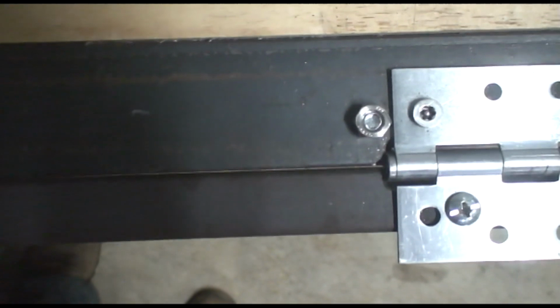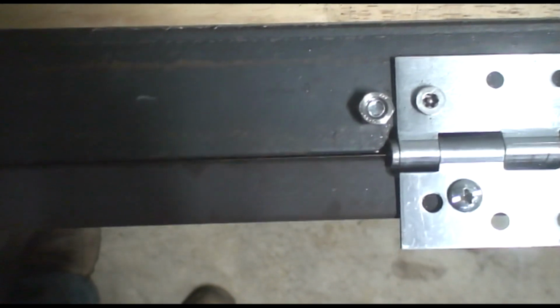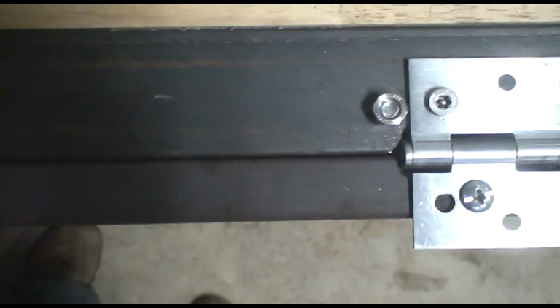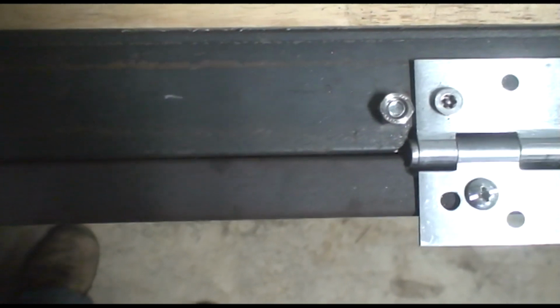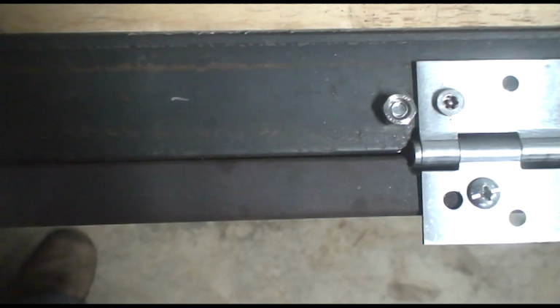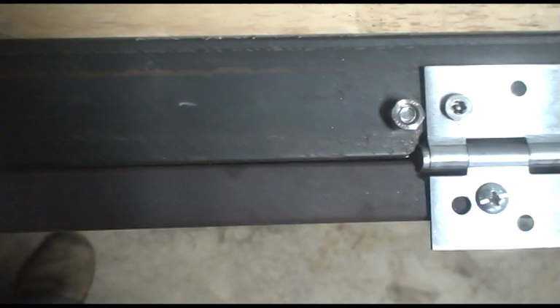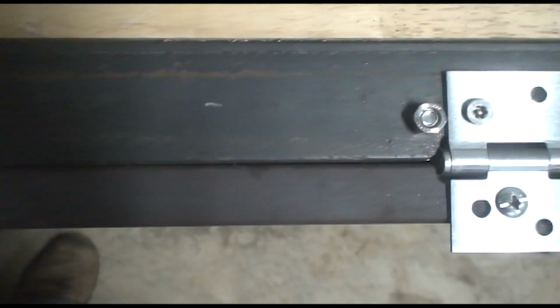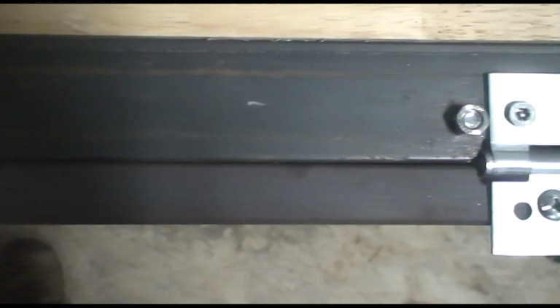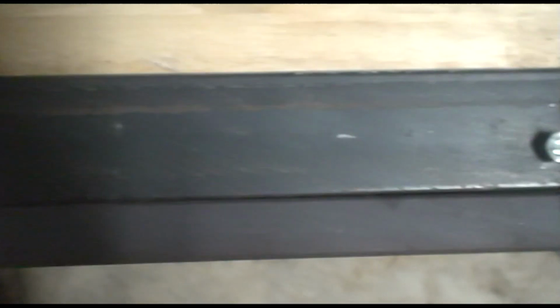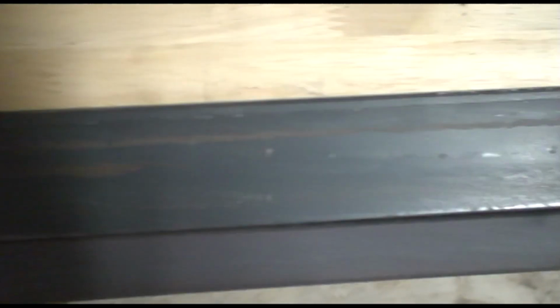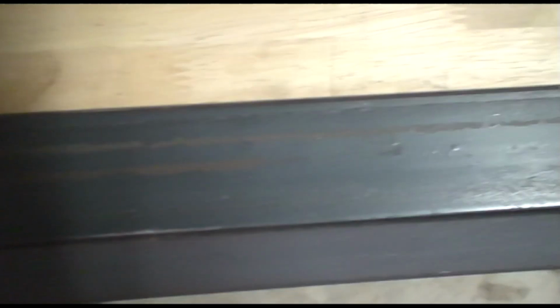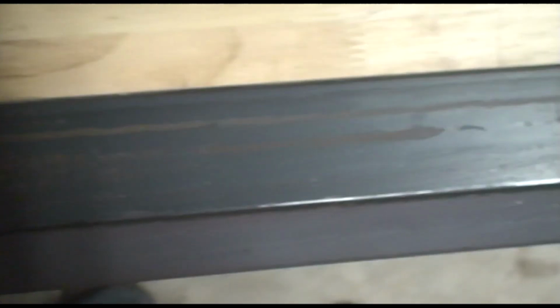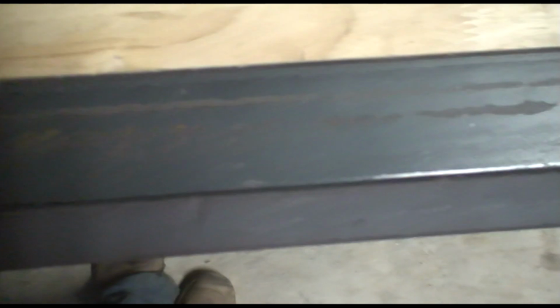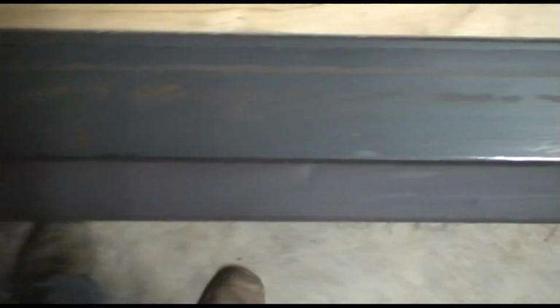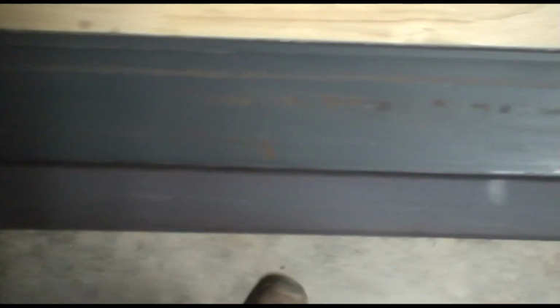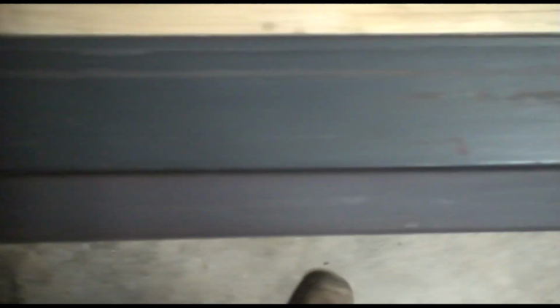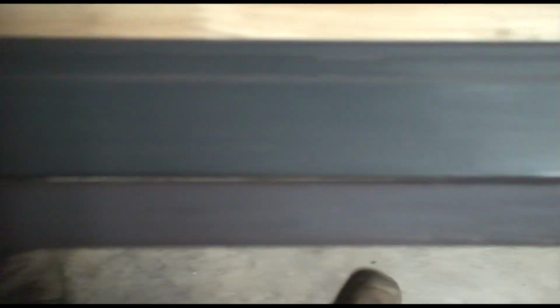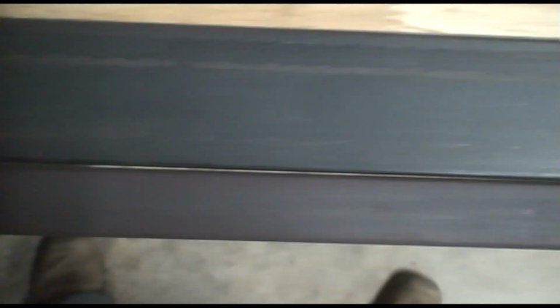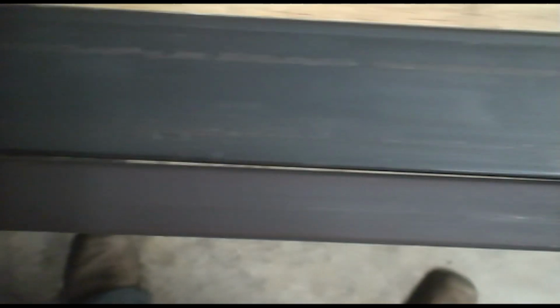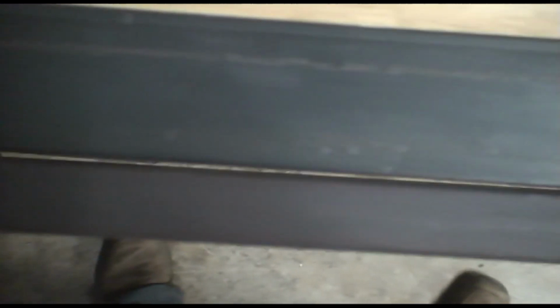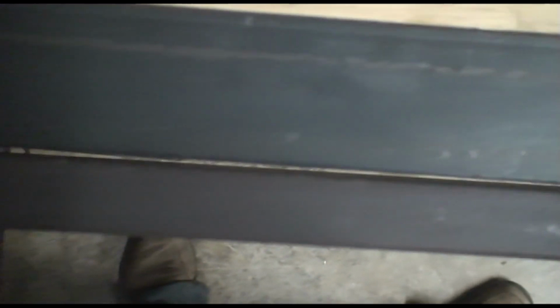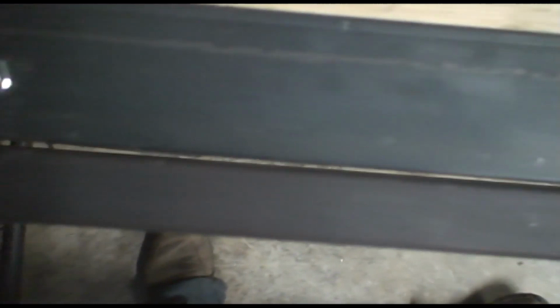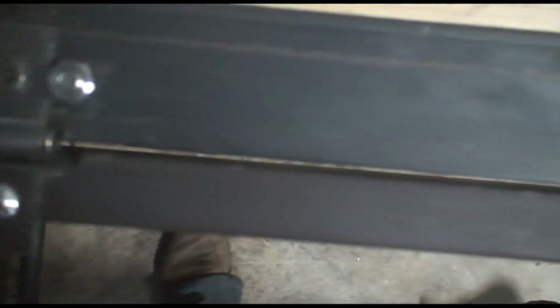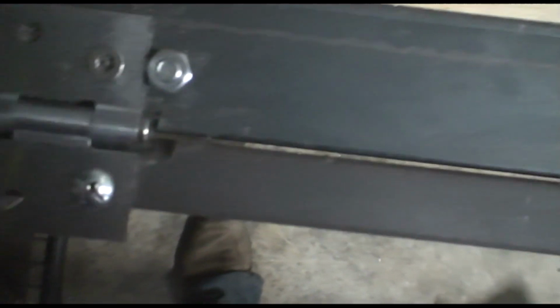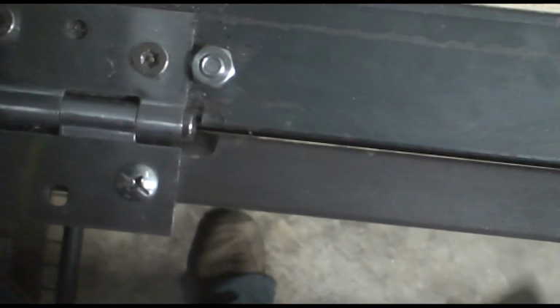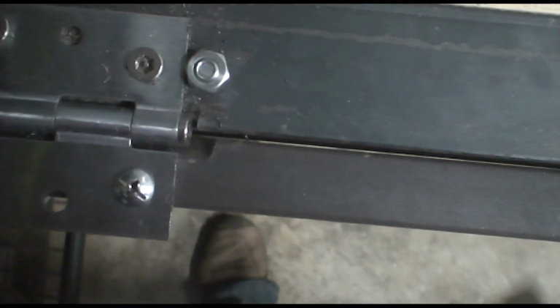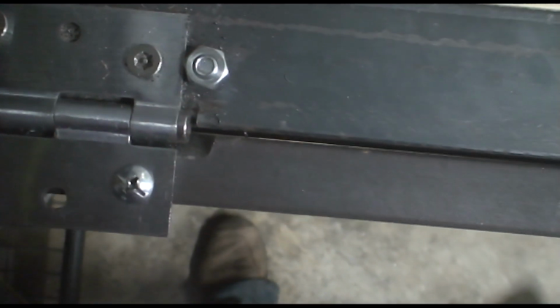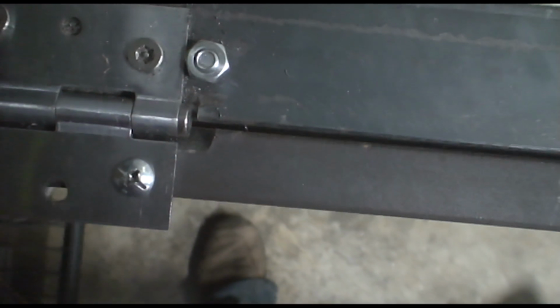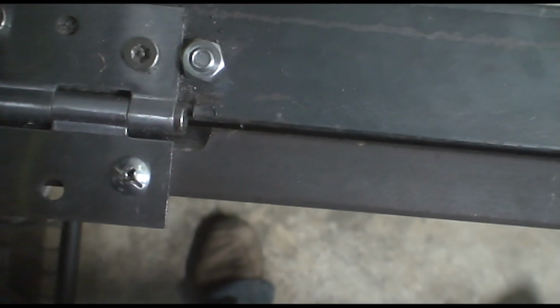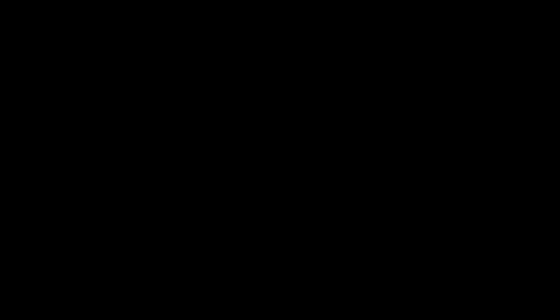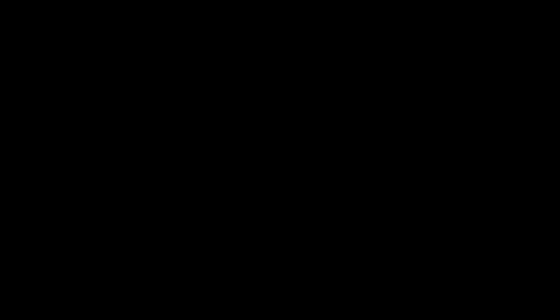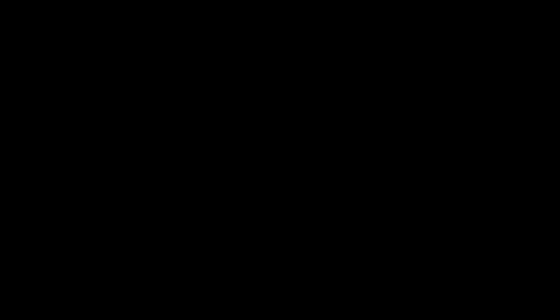And my heavy duty hinges are not heavy duty enough for this purpose. This is proving to be quite the challenge.